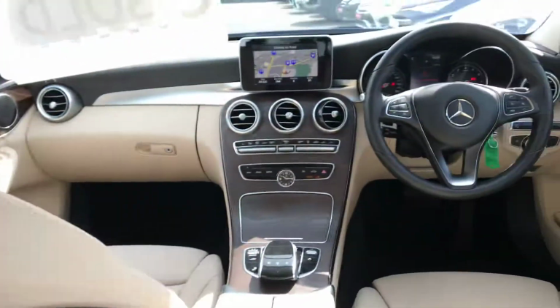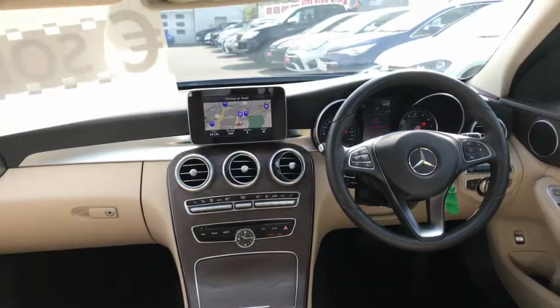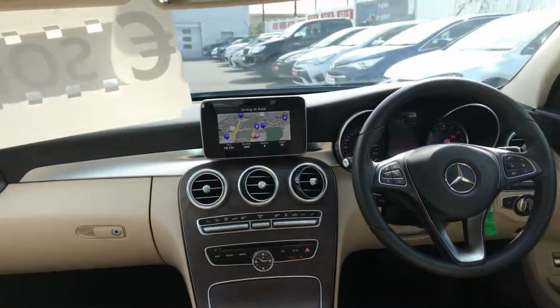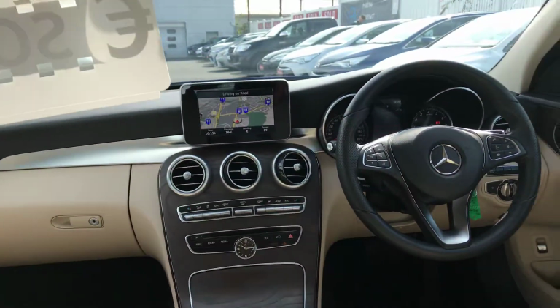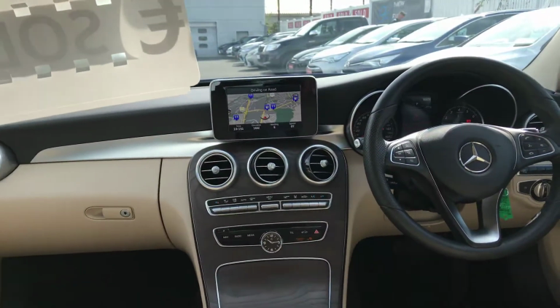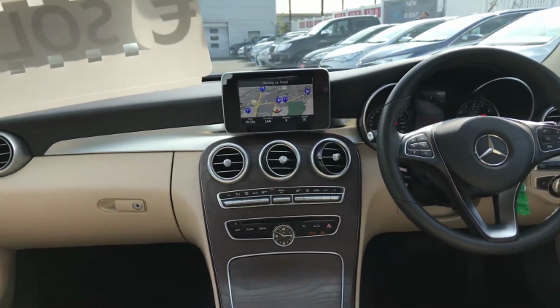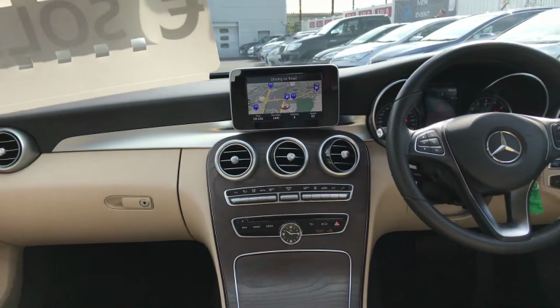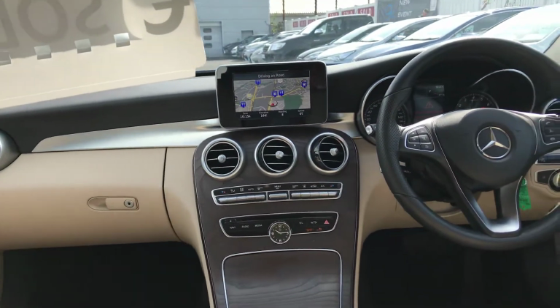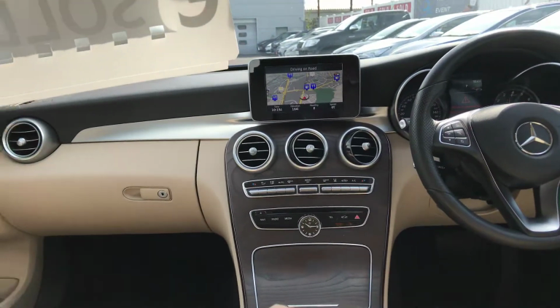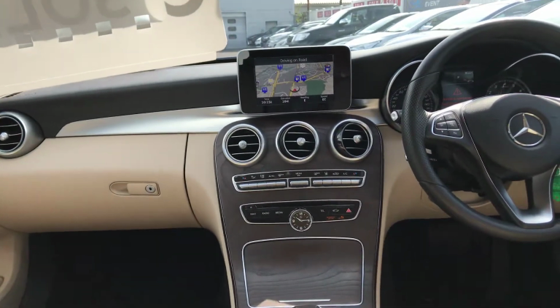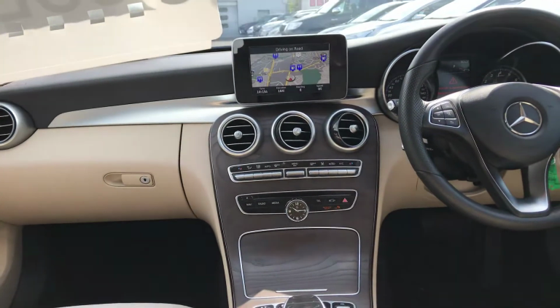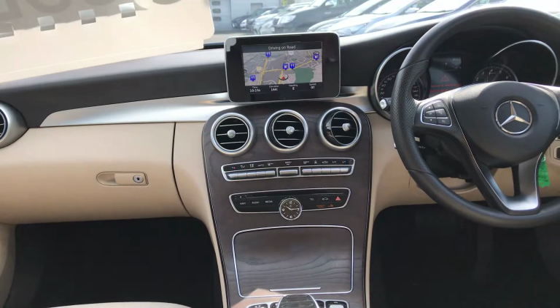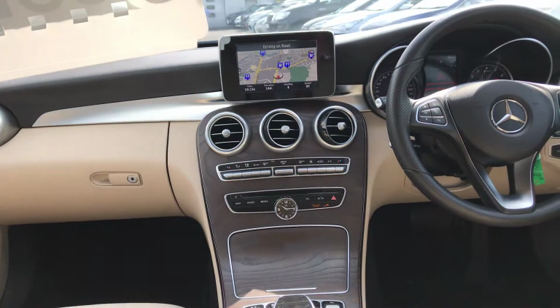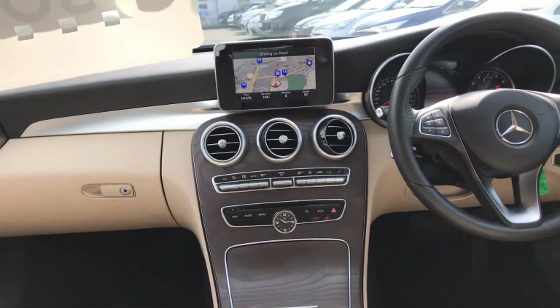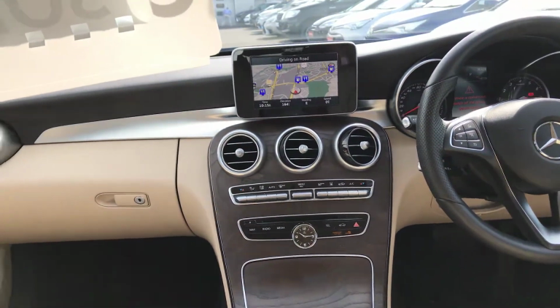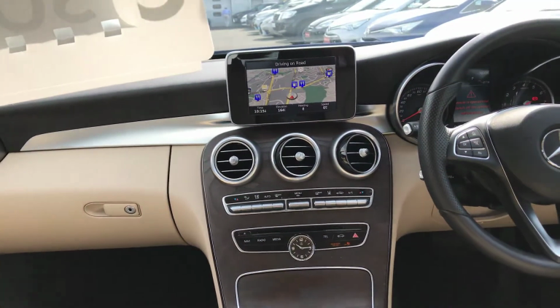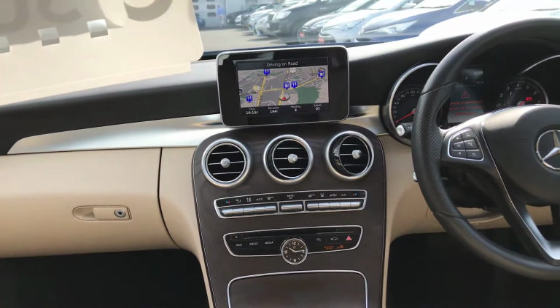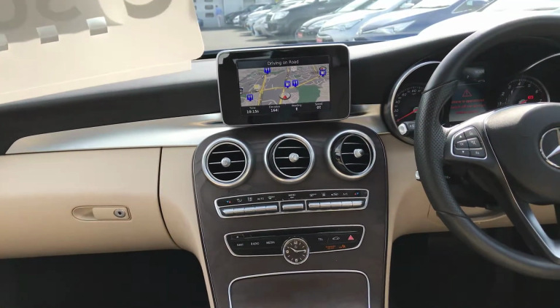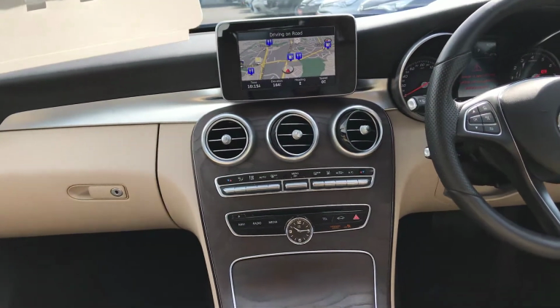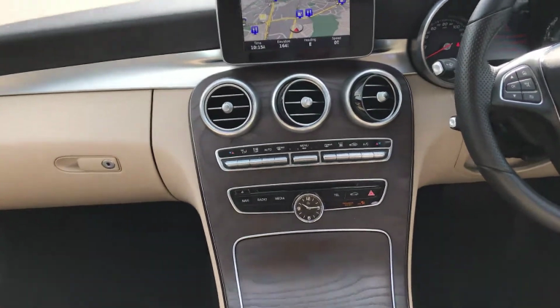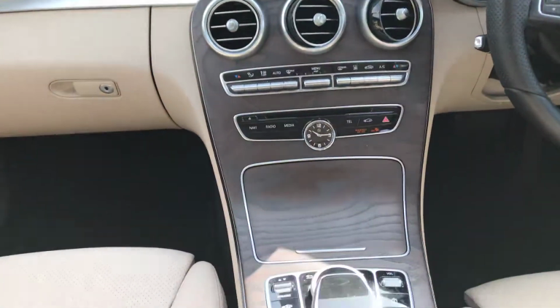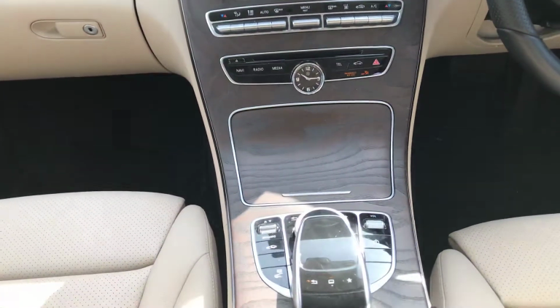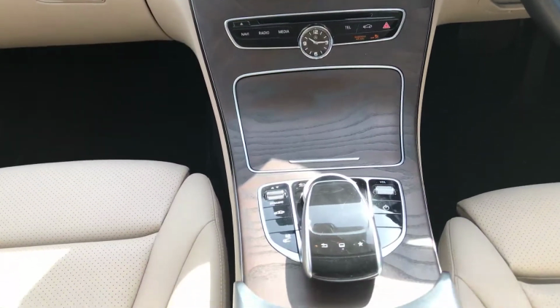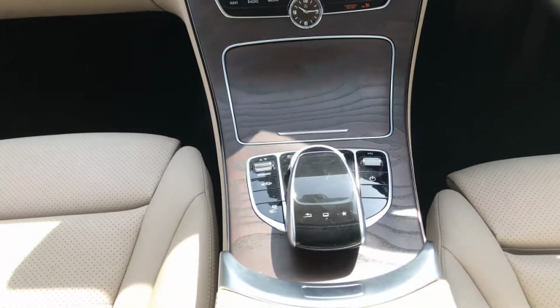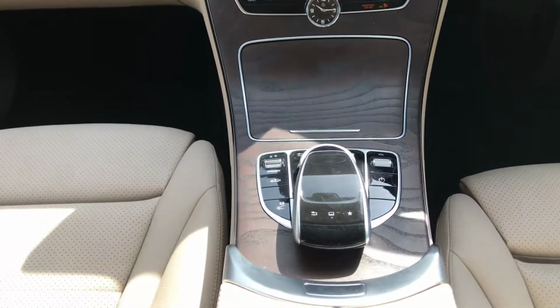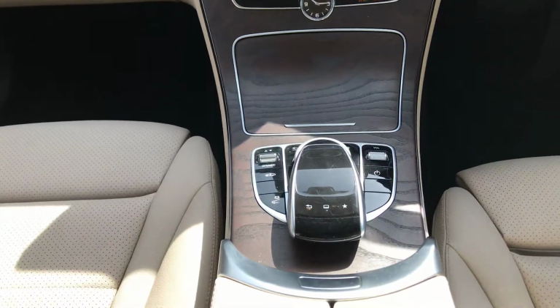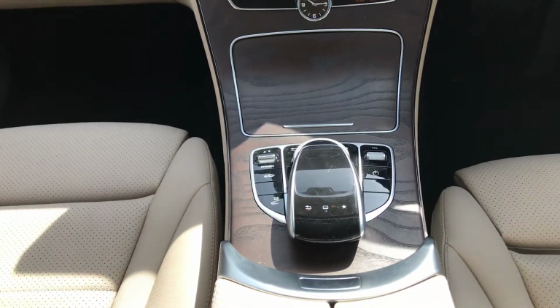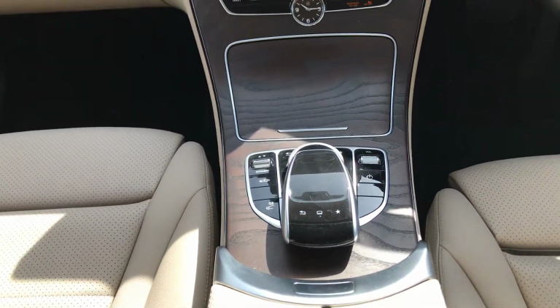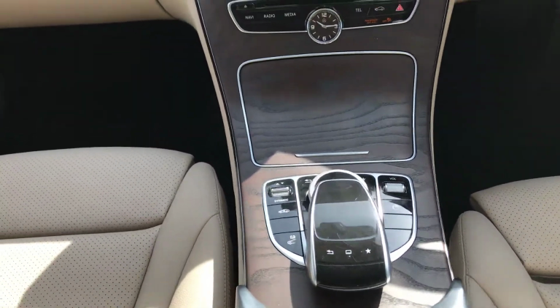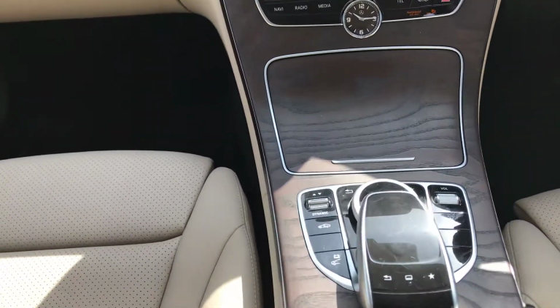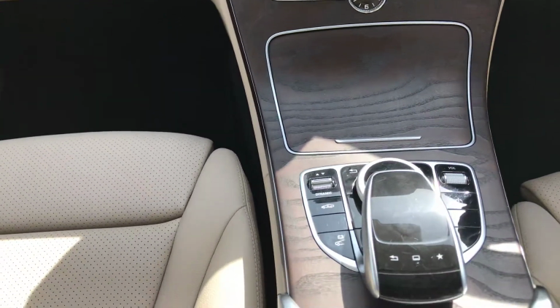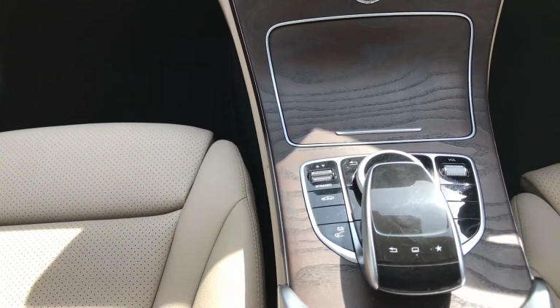Moving to the front, we have a multifunction steering wheel with cruise control, dual zone climatic air conditioning, satellite navigation, and a control panel for the infotainment system and also air suspension.